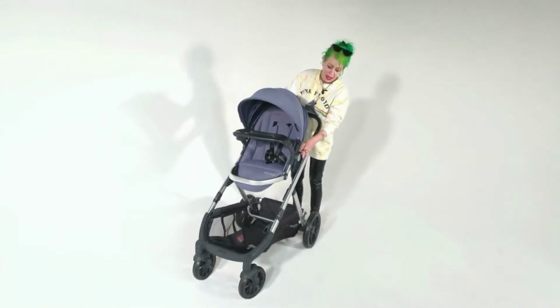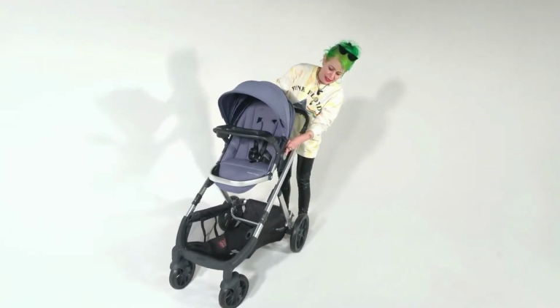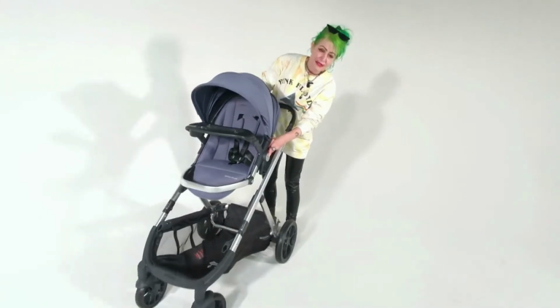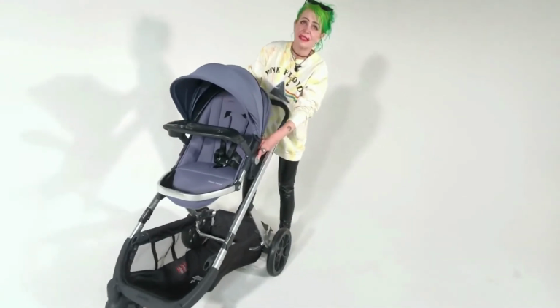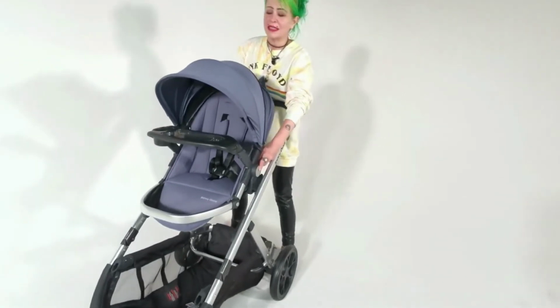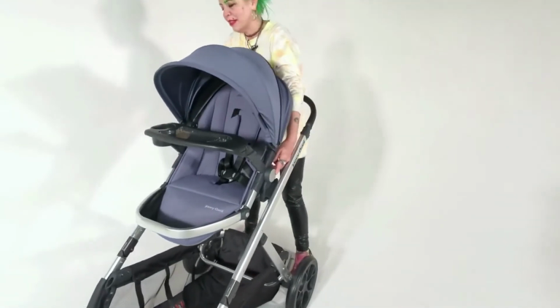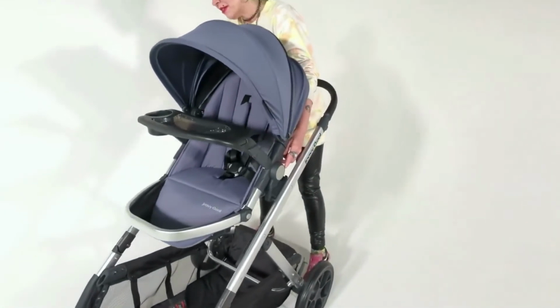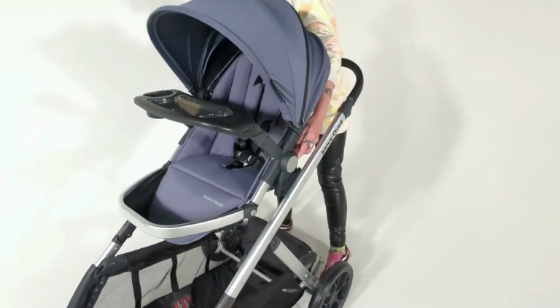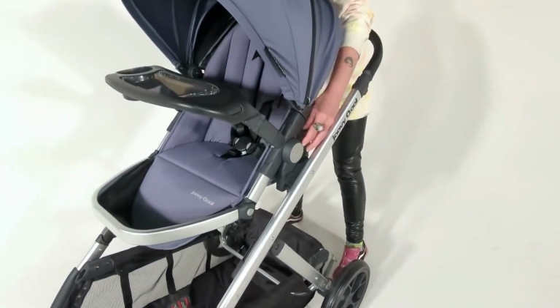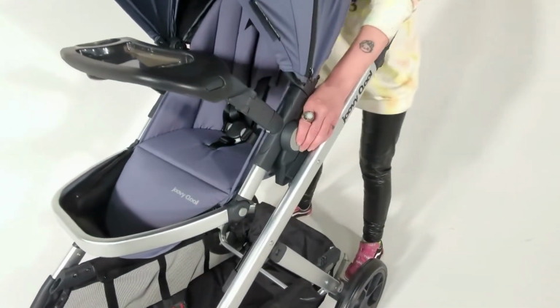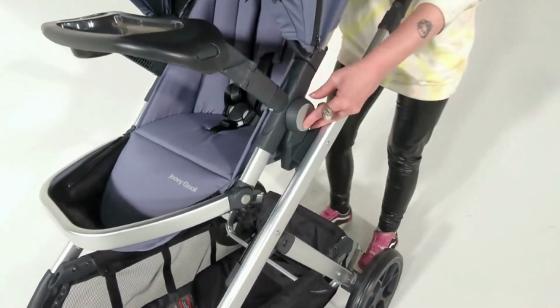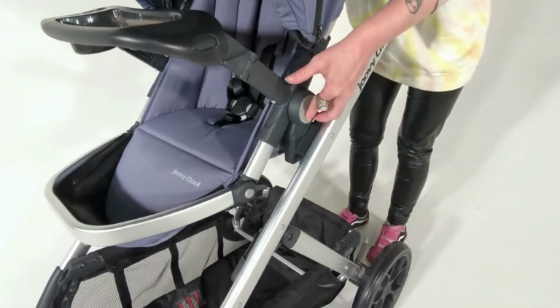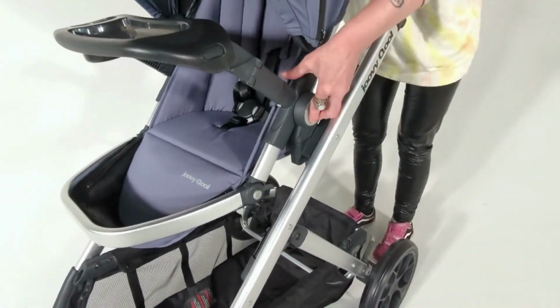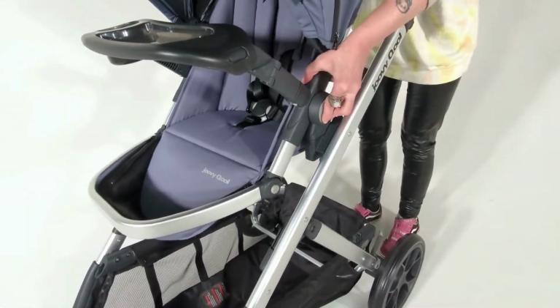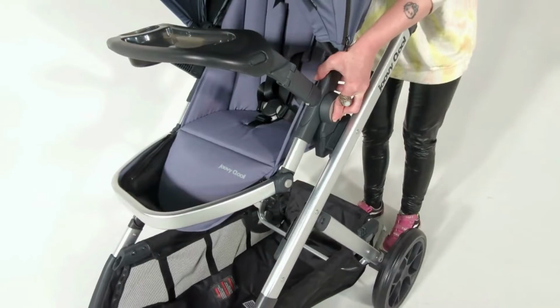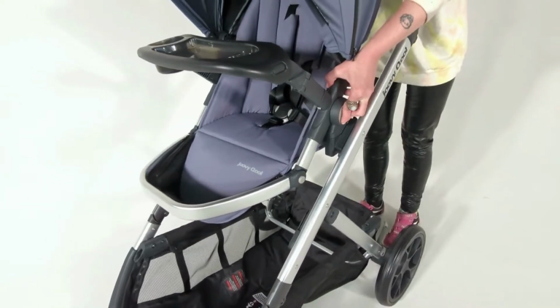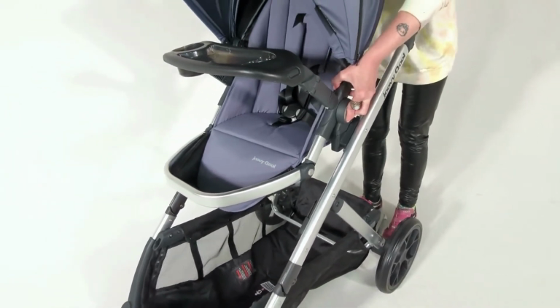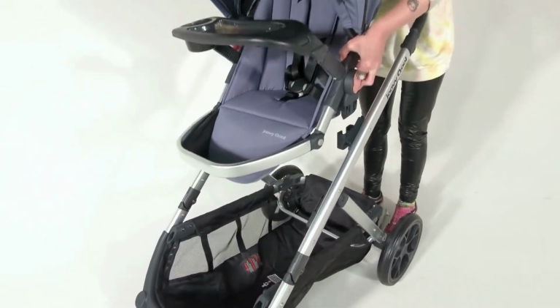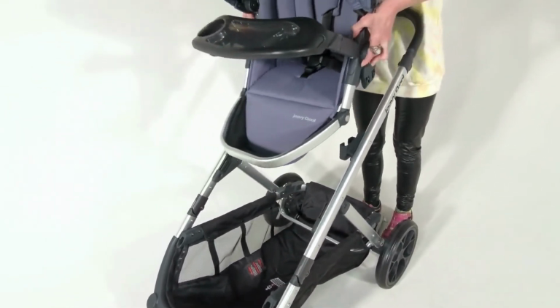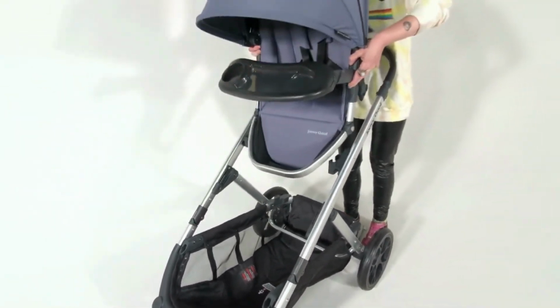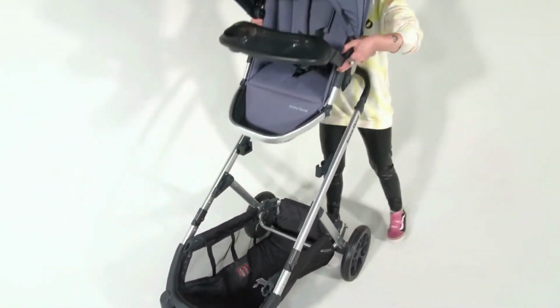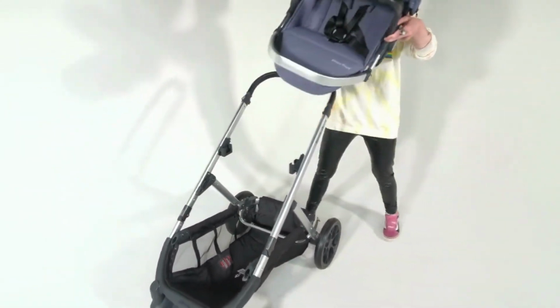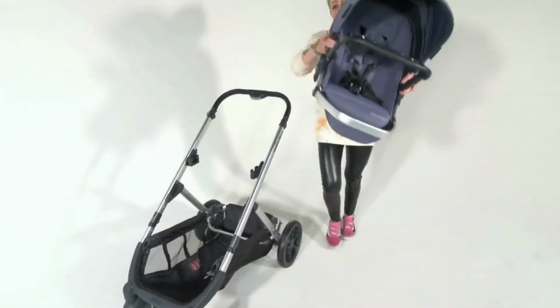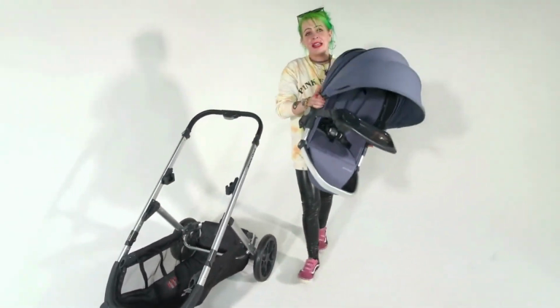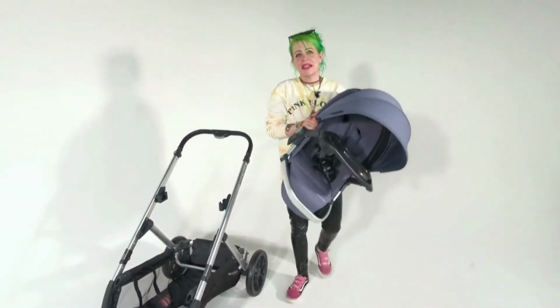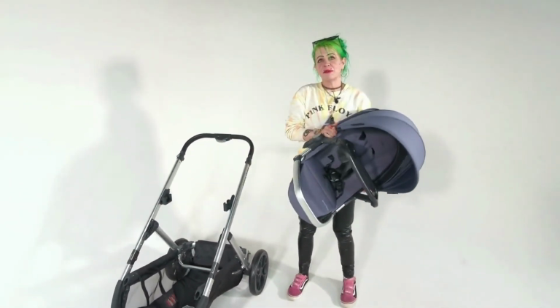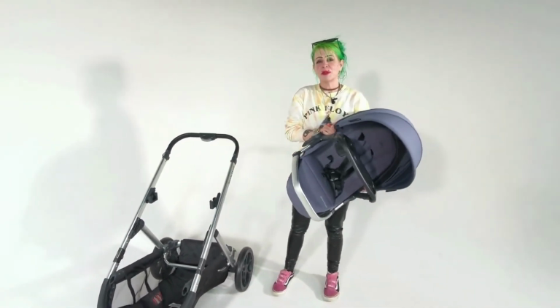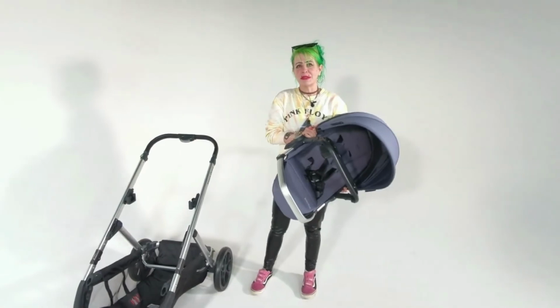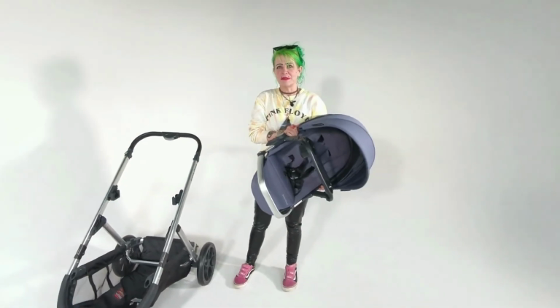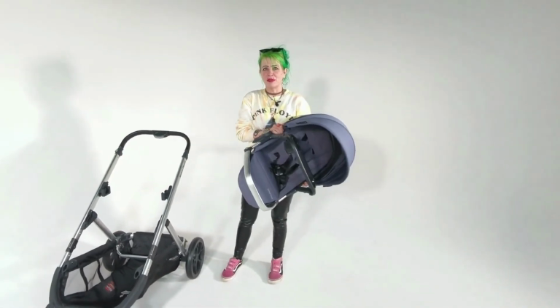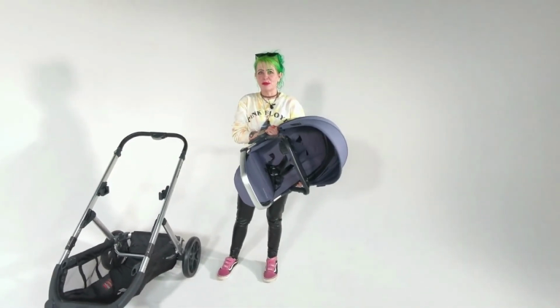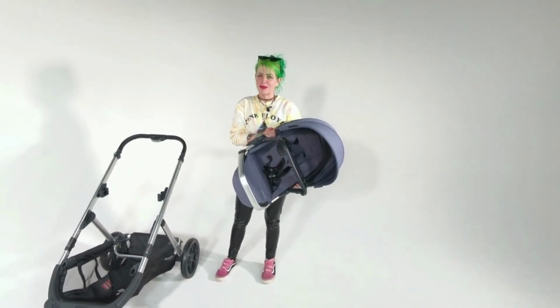On each side of the seat there are these buttons, and you just want to push them in at the same time and lift up. And that's how you remove the cool seat from your new cool stroller.